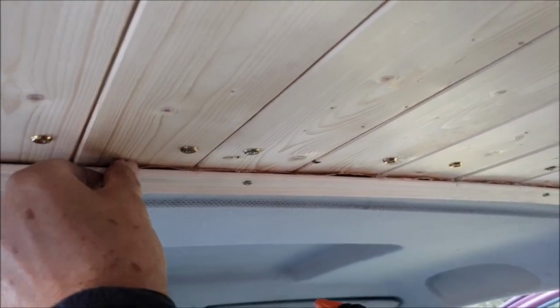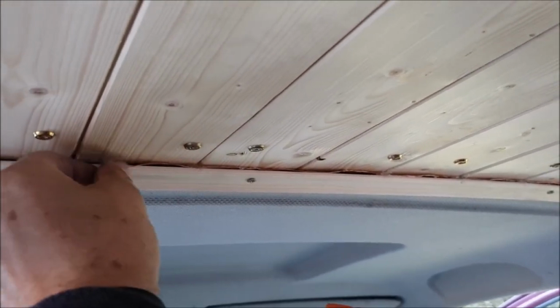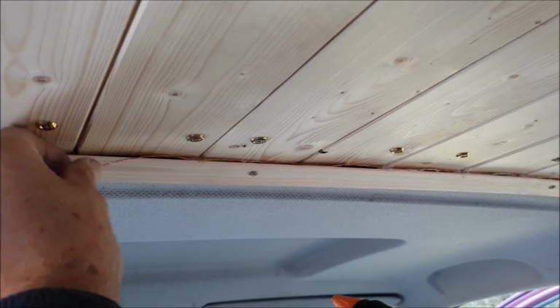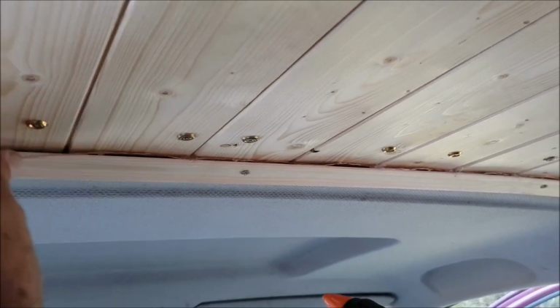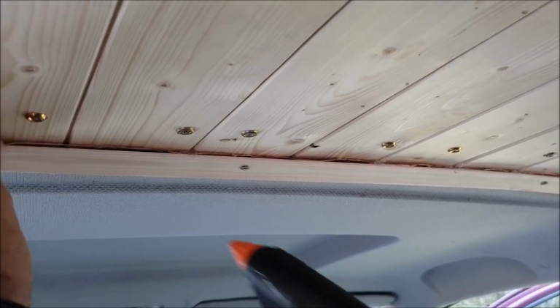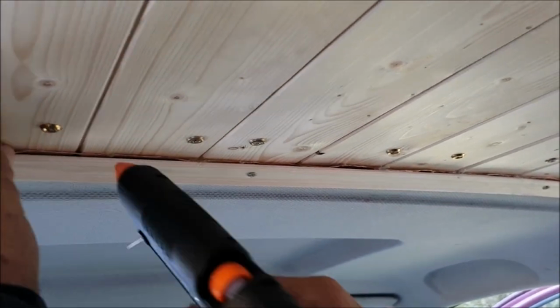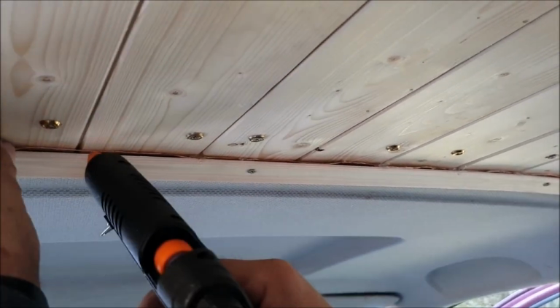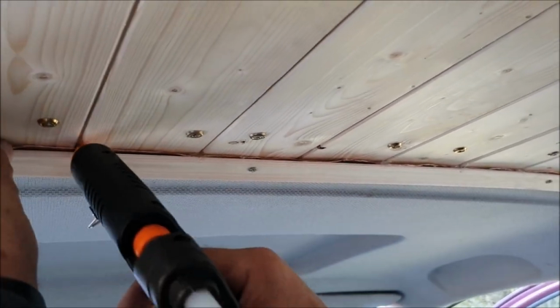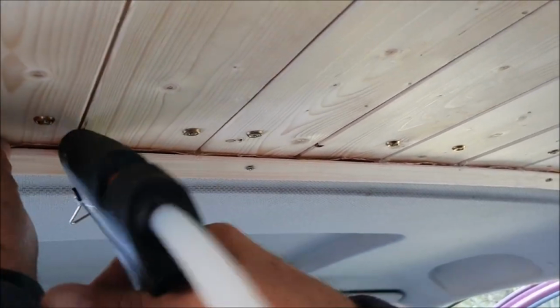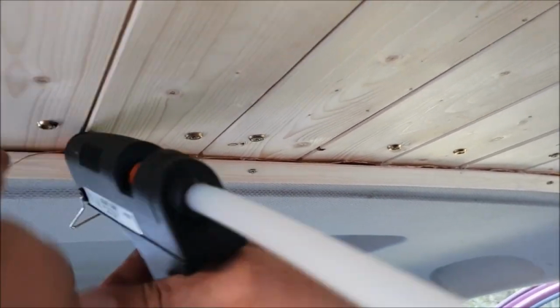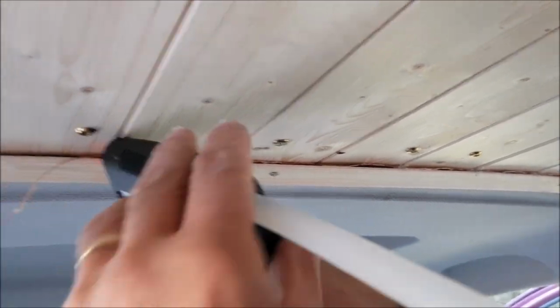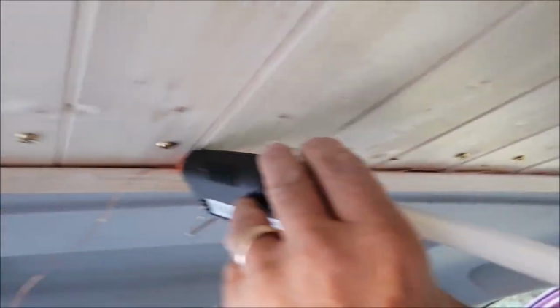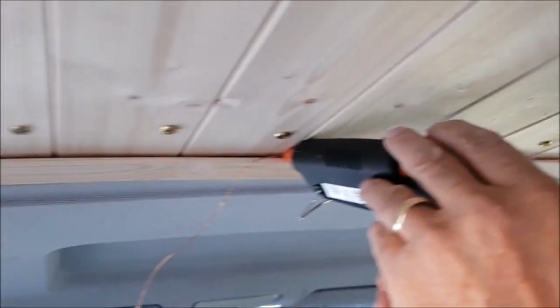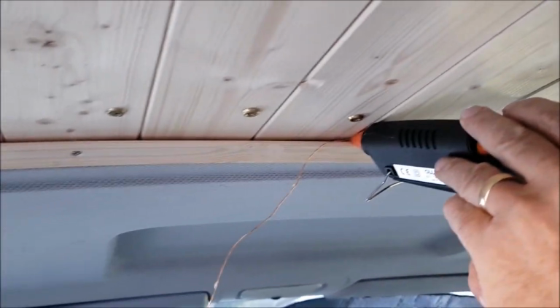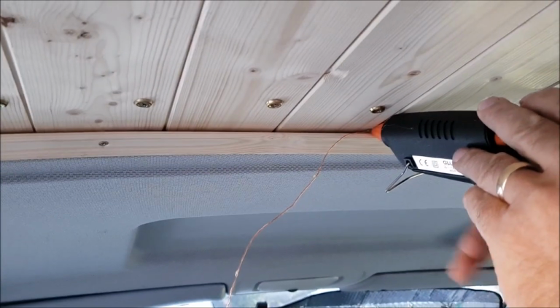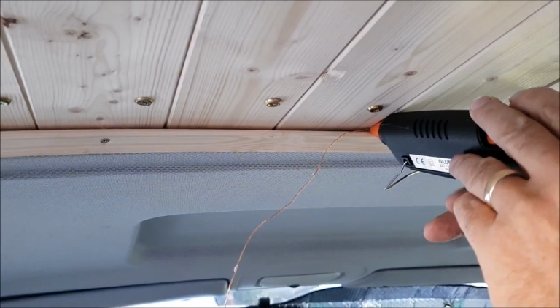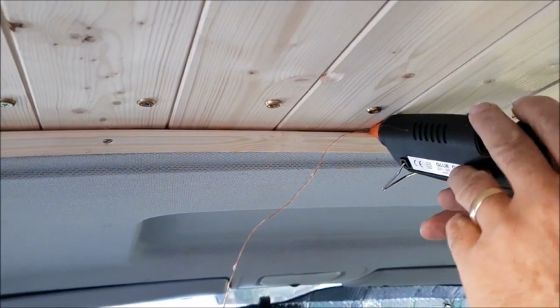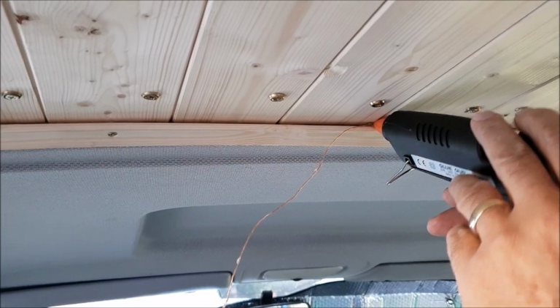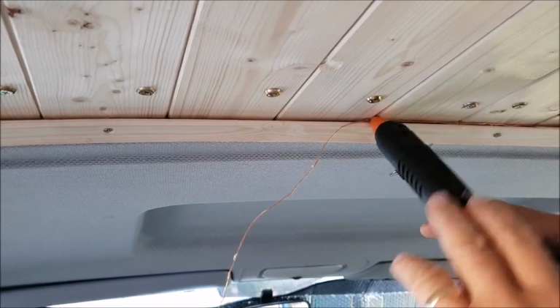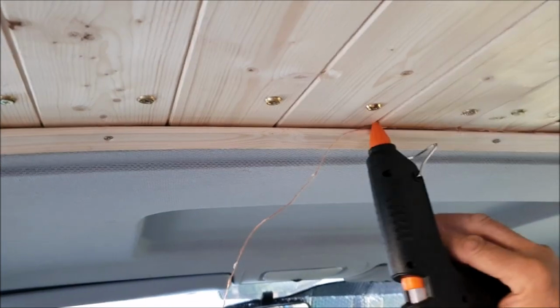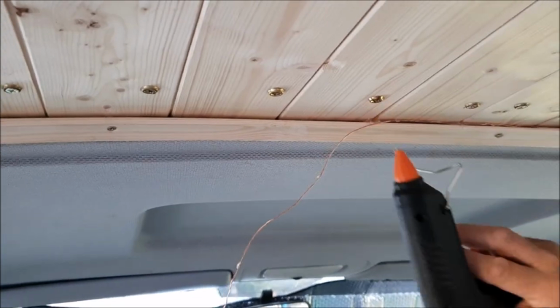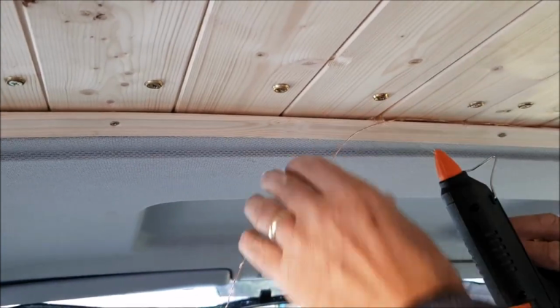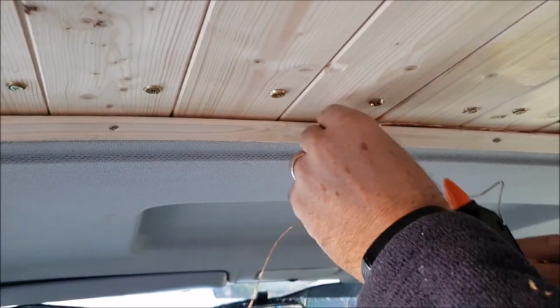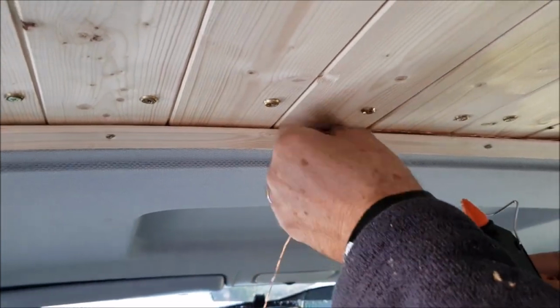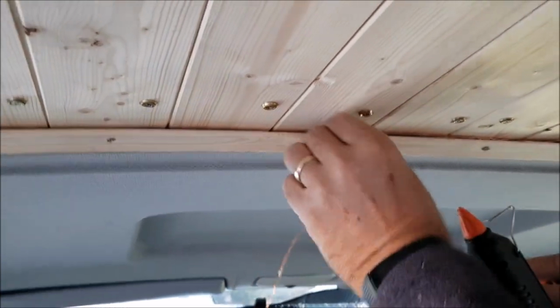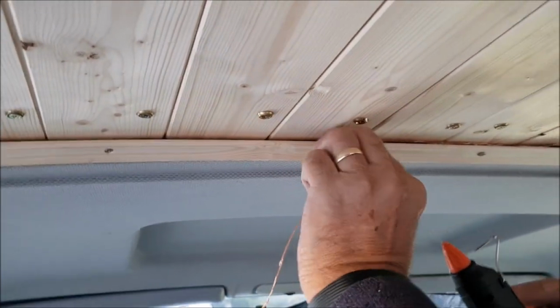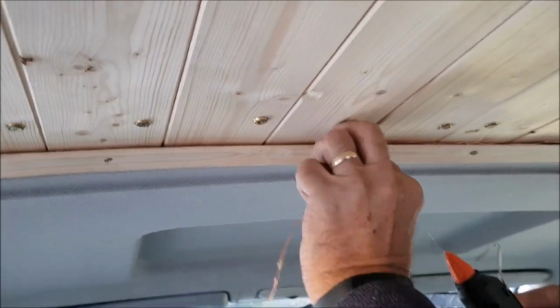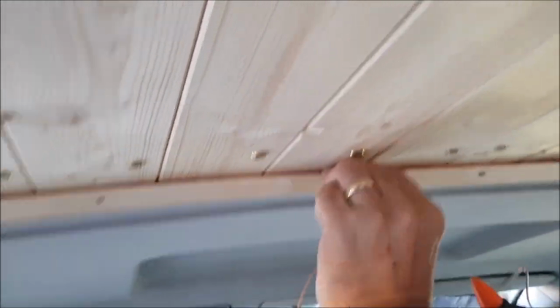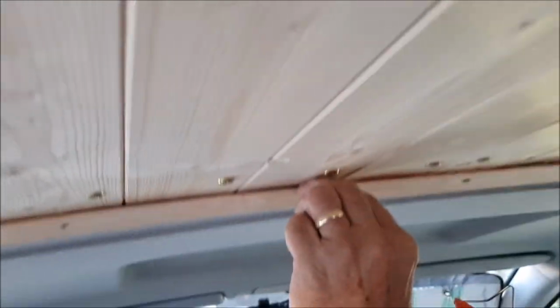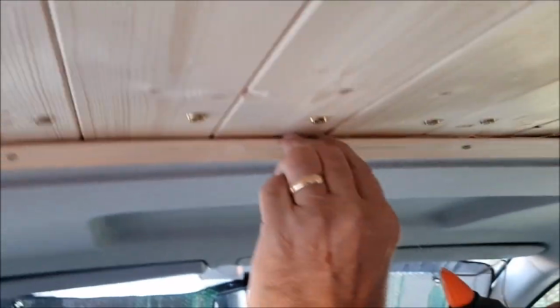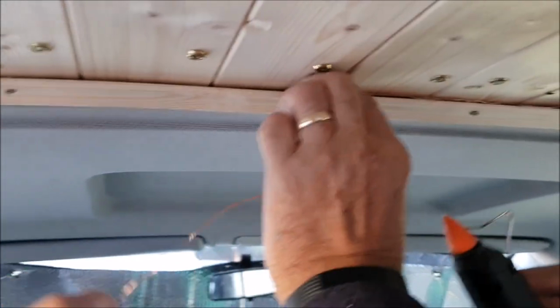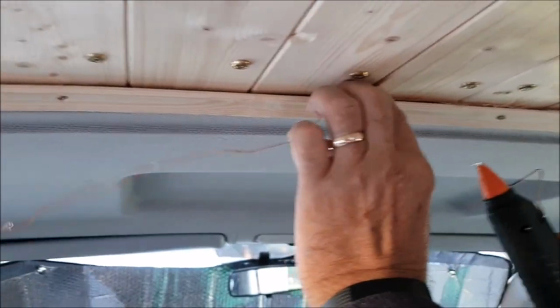Let it set, and then I'm going down each crease. Push them in, push them in, push them in.